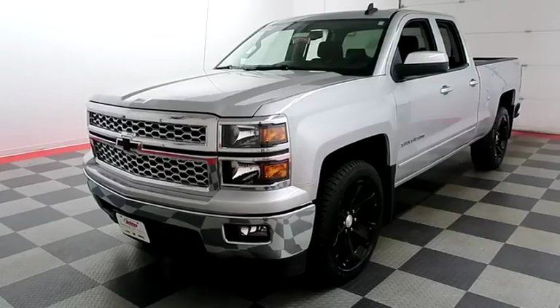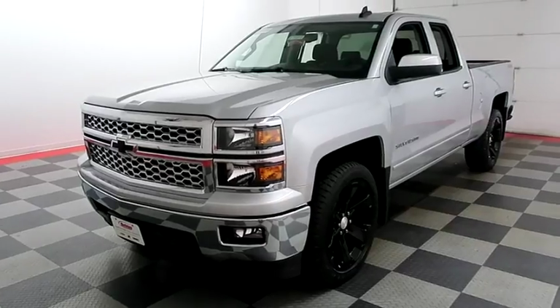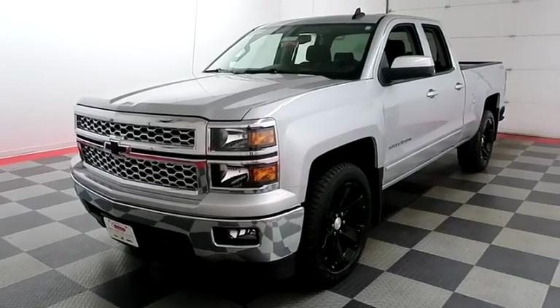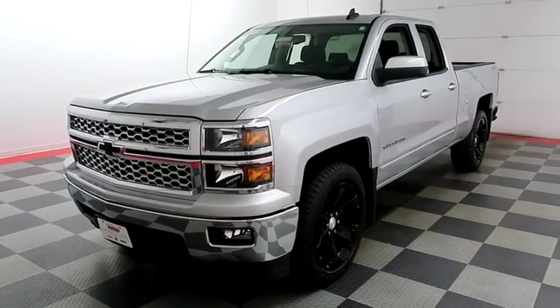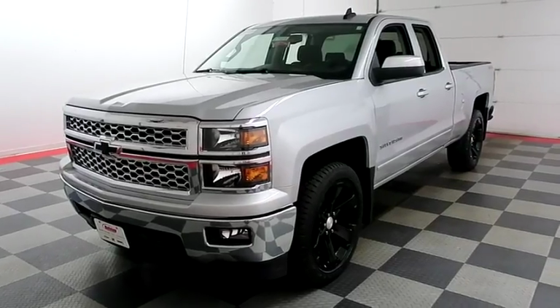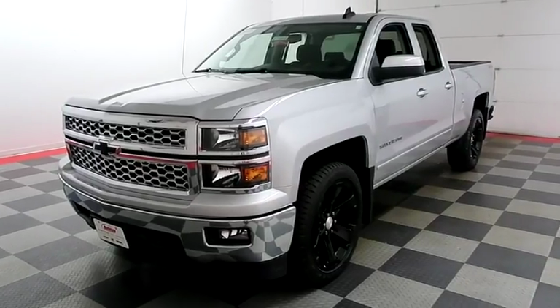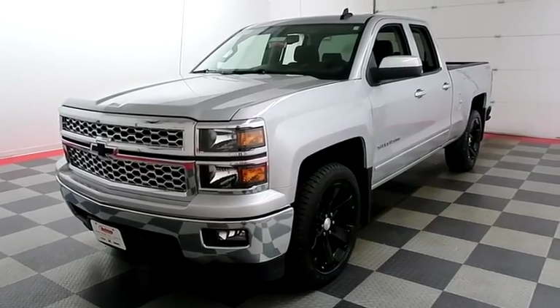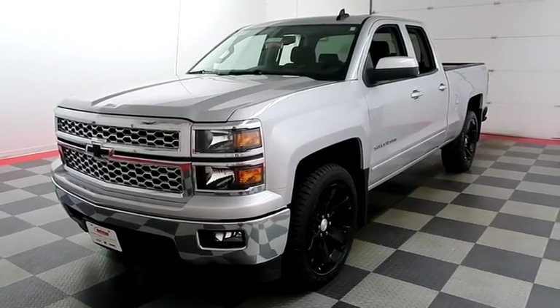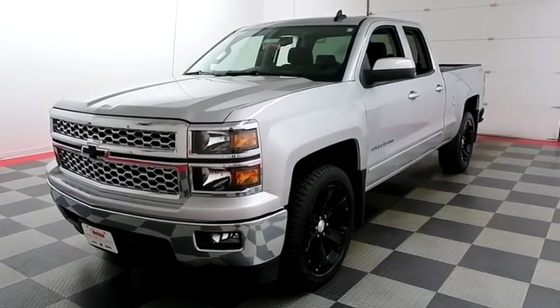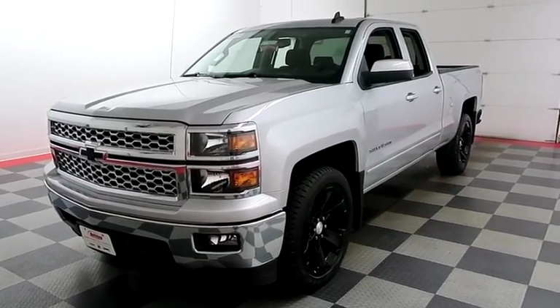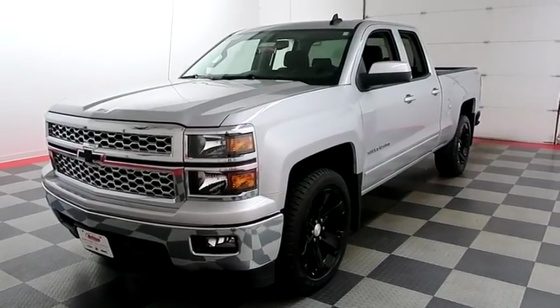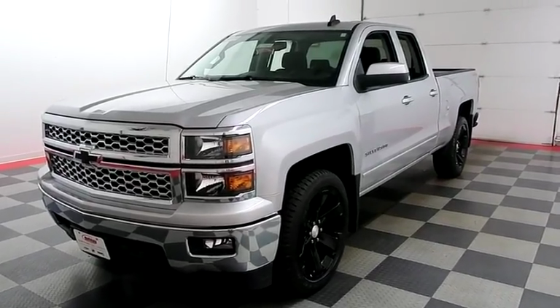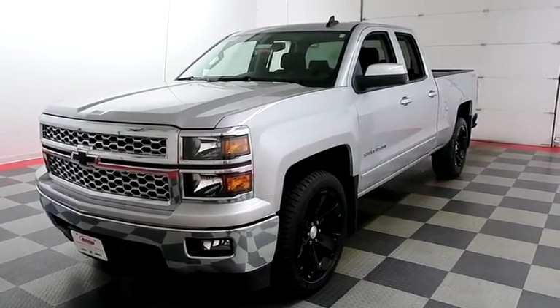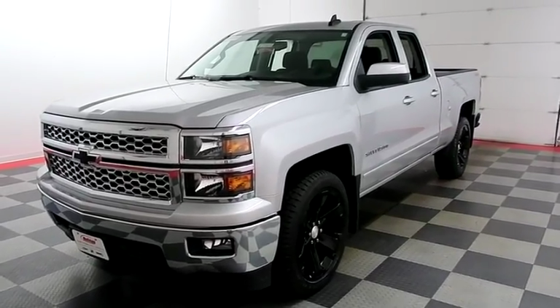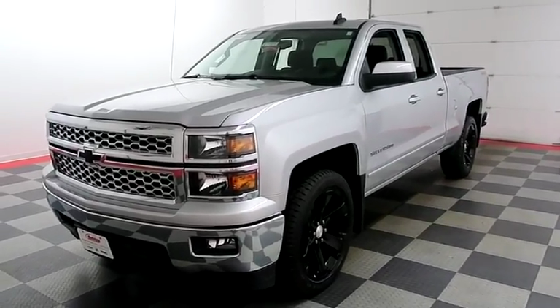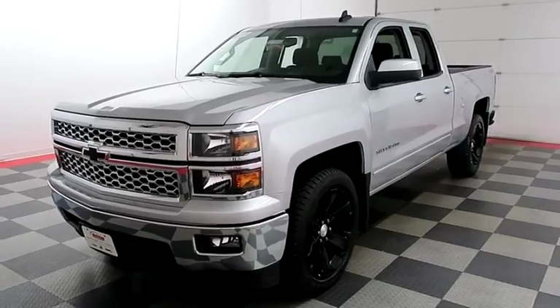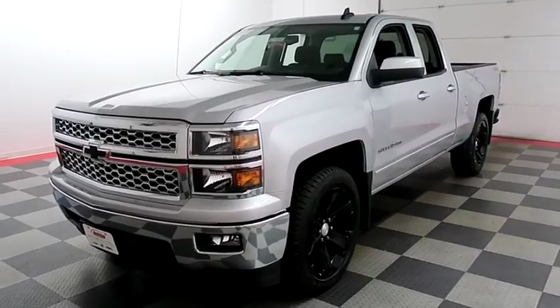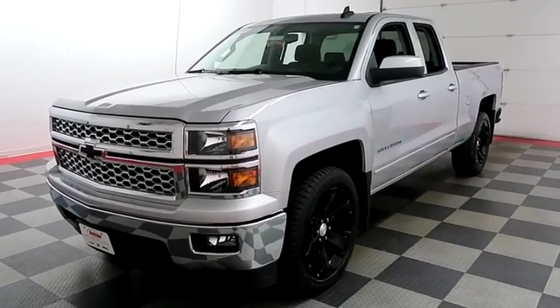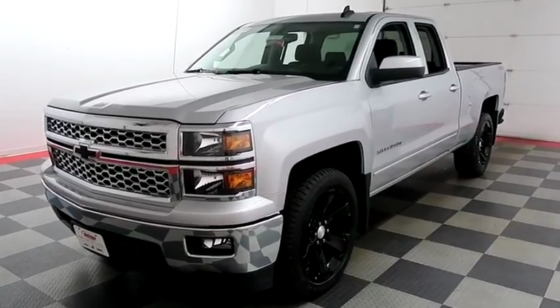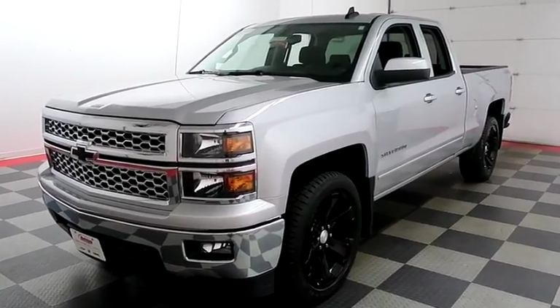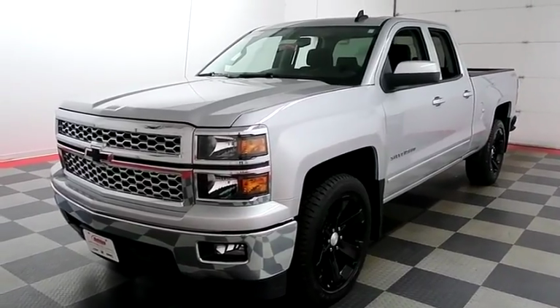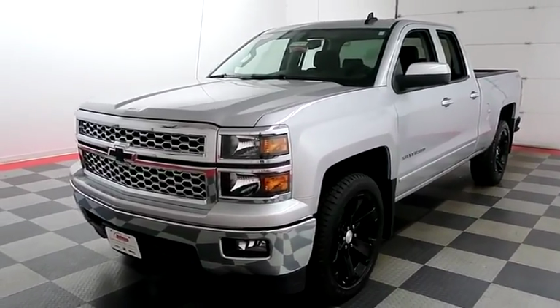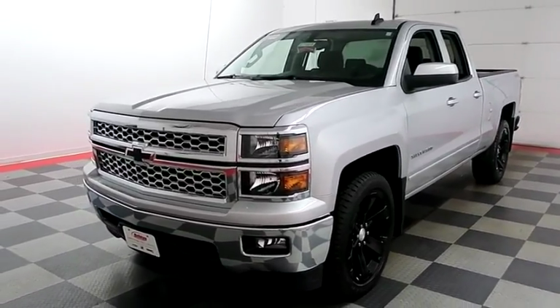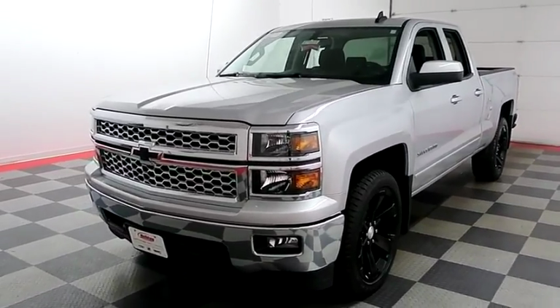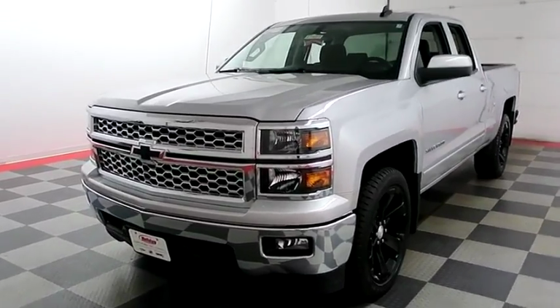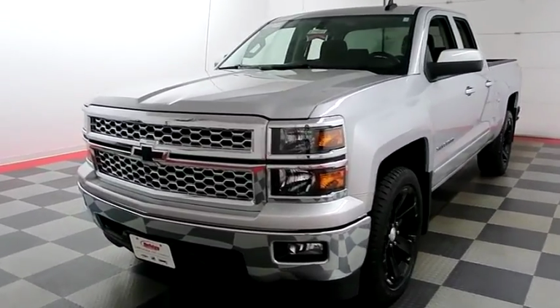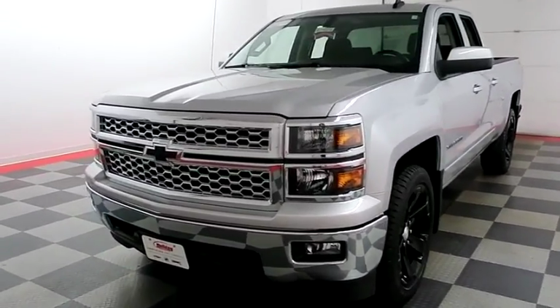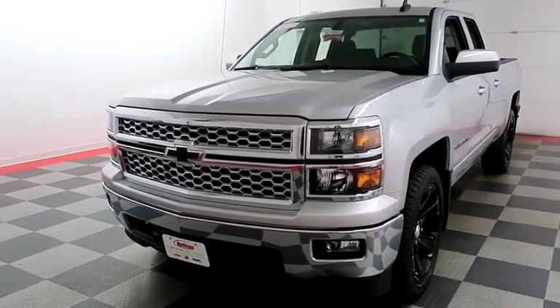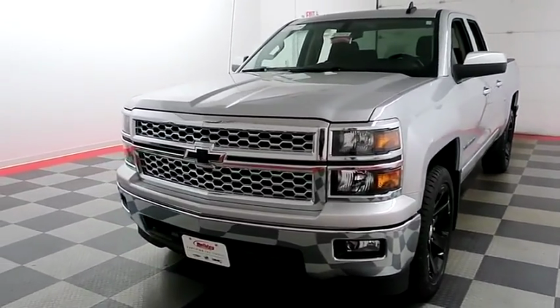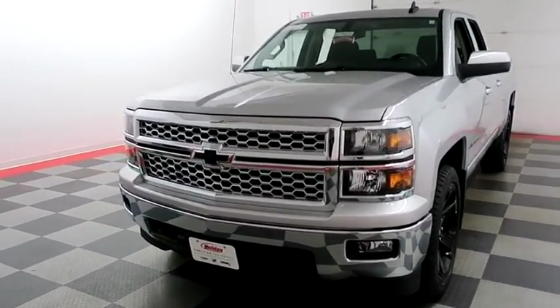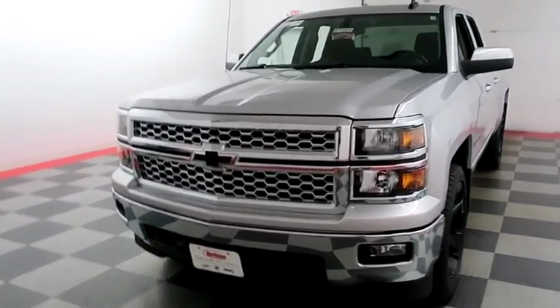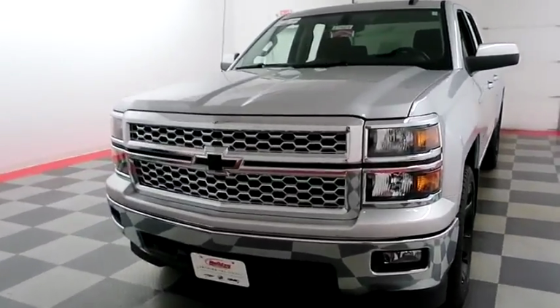Hi, I'm Andy with Holiday Automotive. Today we're going to take a look at a 2015 Chevy Silverado 1500, stock number A7989.